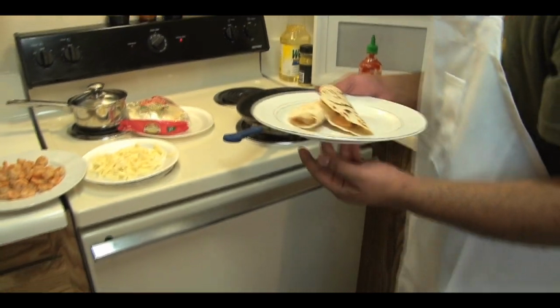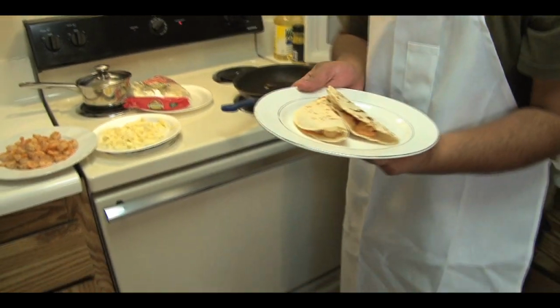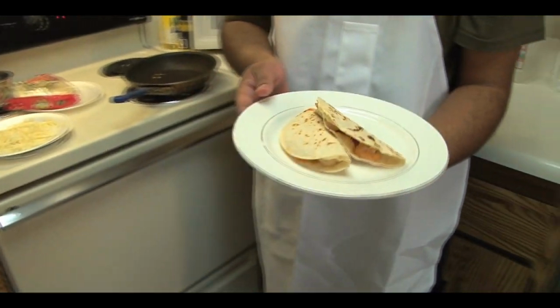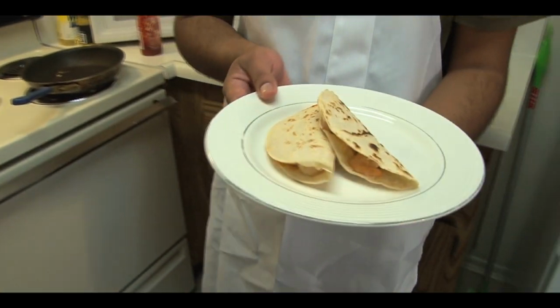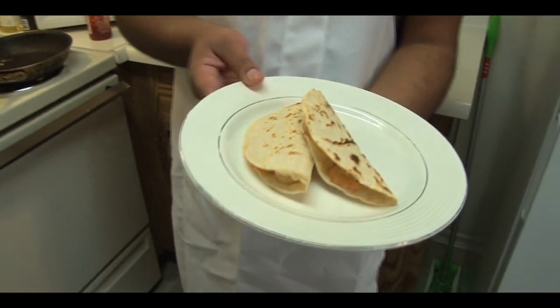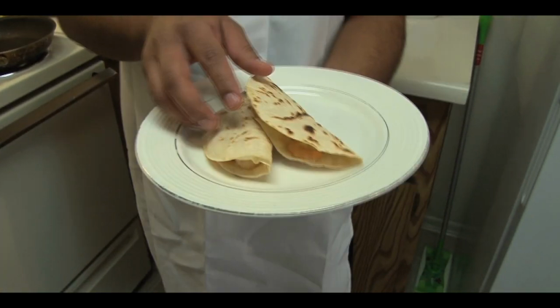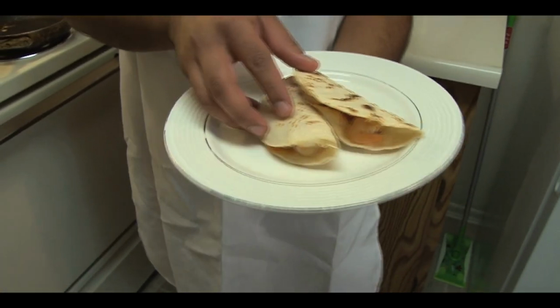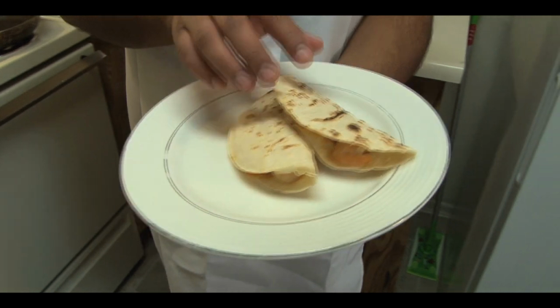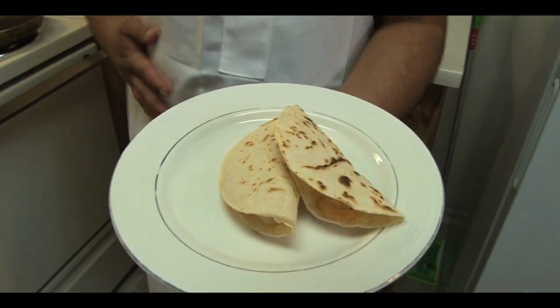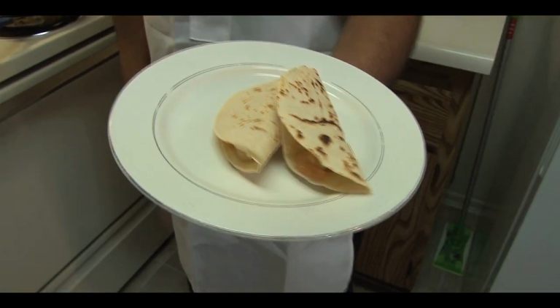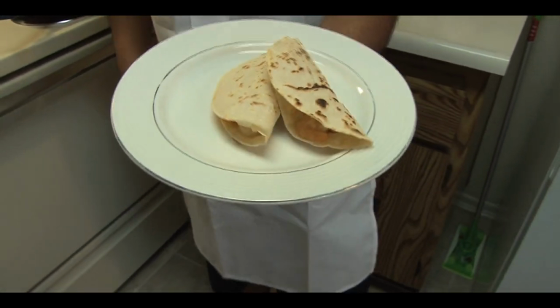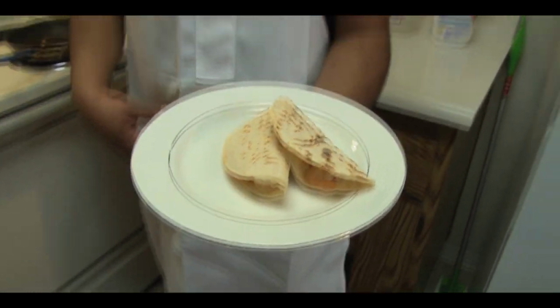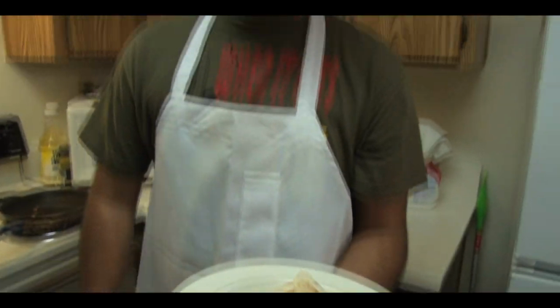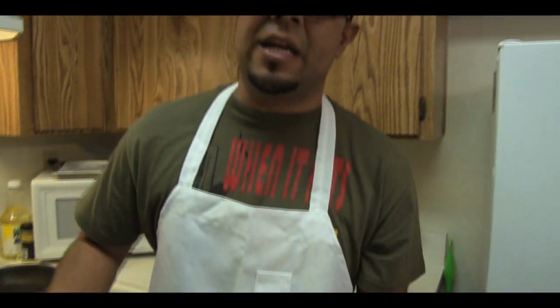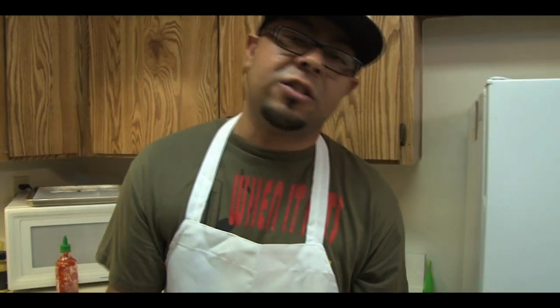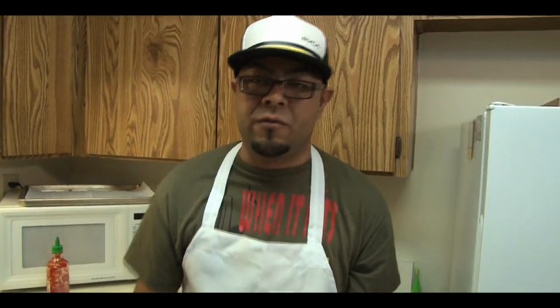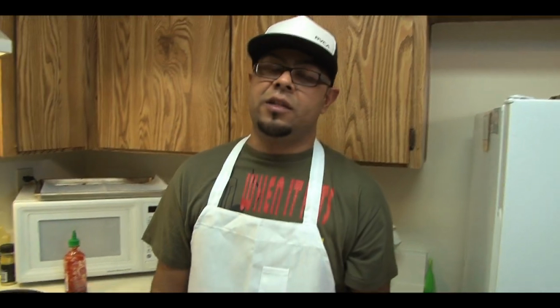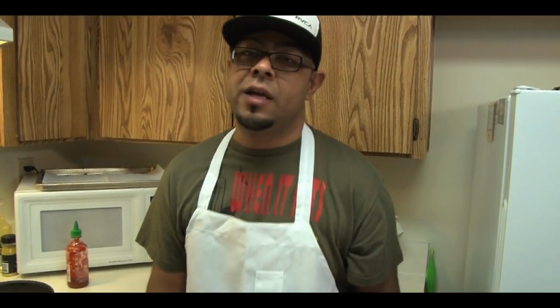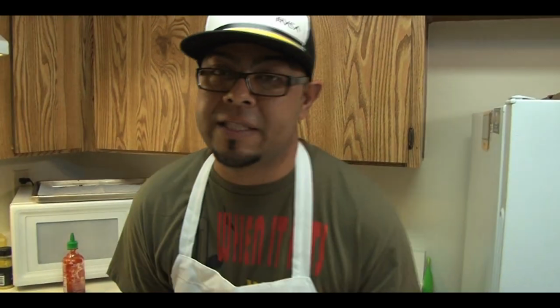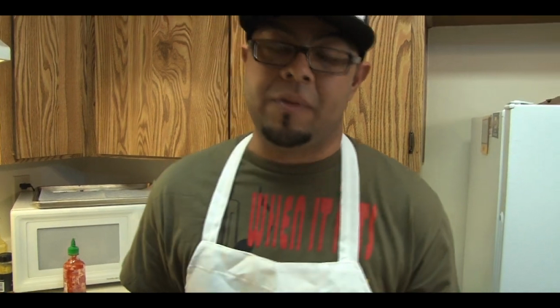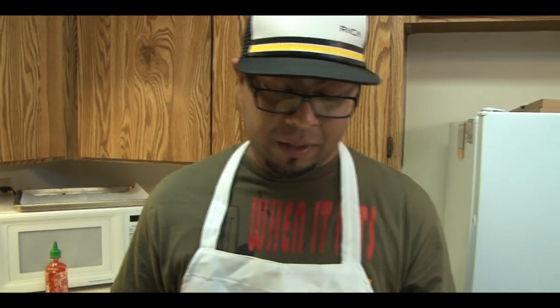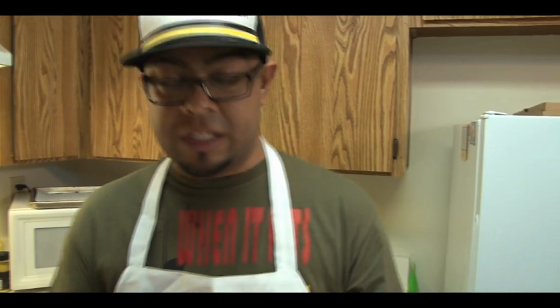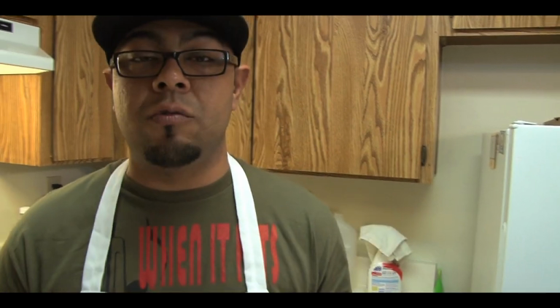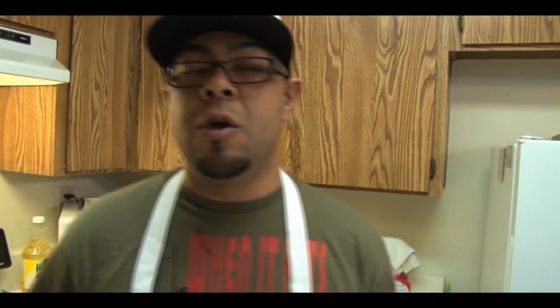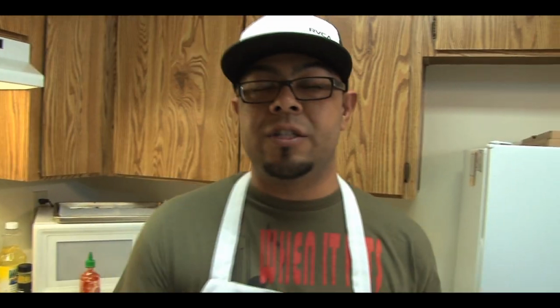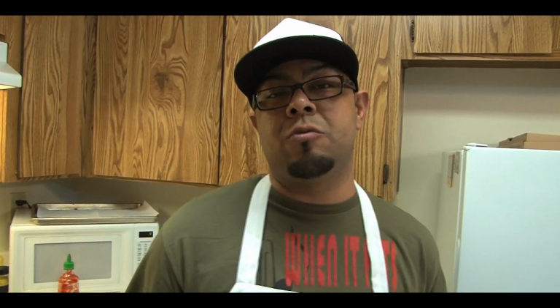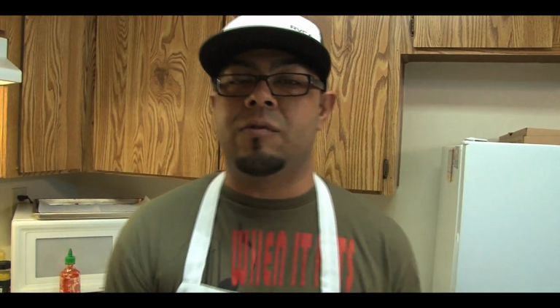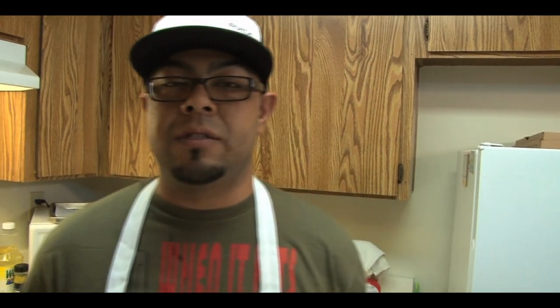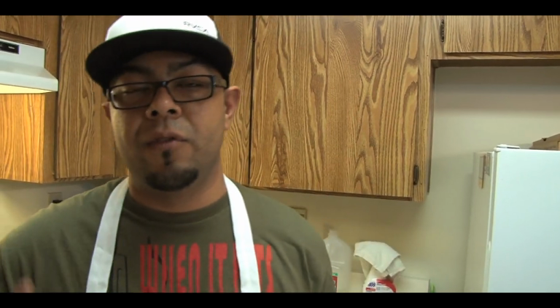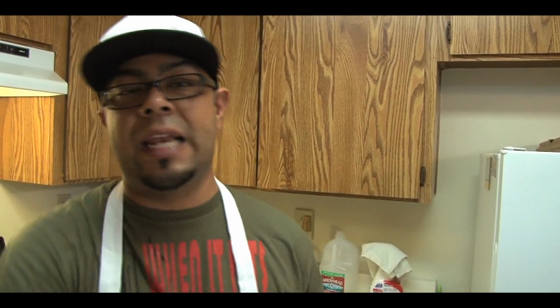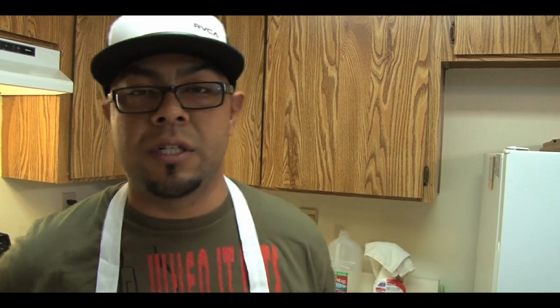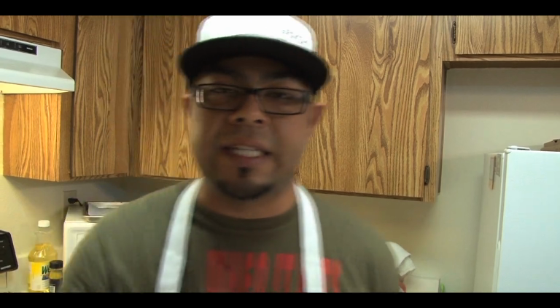There you have it, folks — quick, easy shrimp quesadillas. Nothing big, nothing small. Once again, it's just quick, easy recipes that you can come home from a long day of work and take care of business. Stay tuned with us — we're going to continue to do quick, easy recipes. Don't forget, life is good. Let's eat.